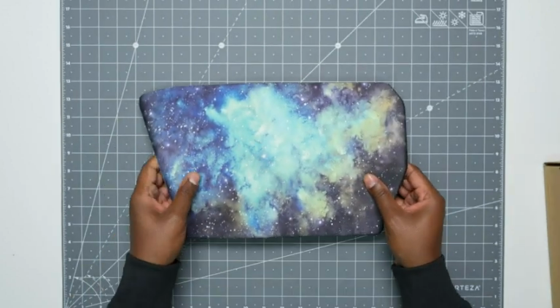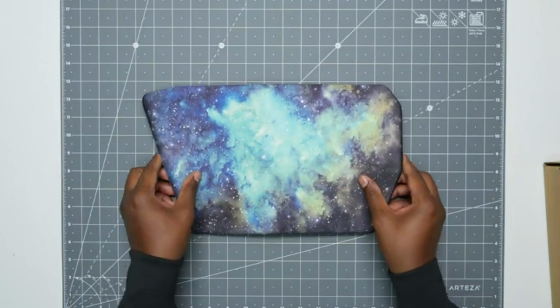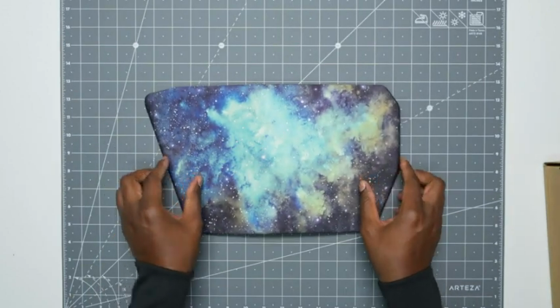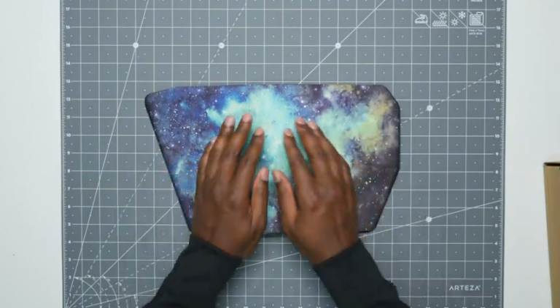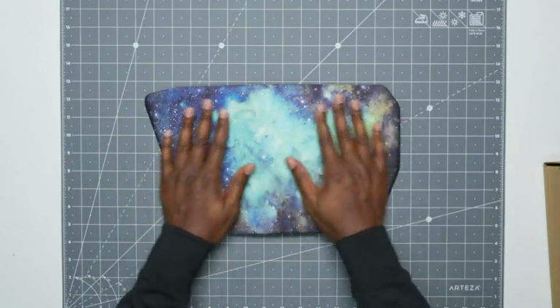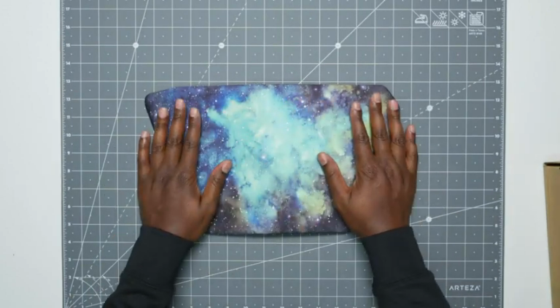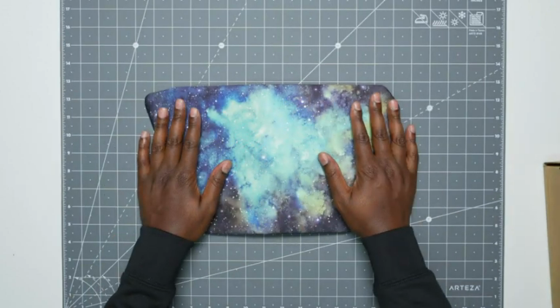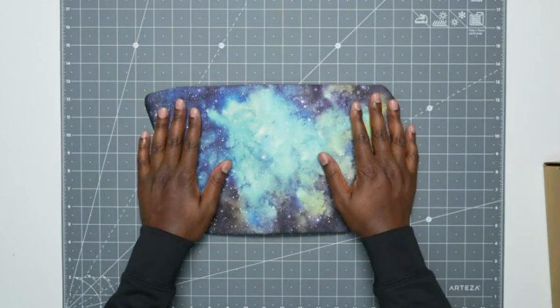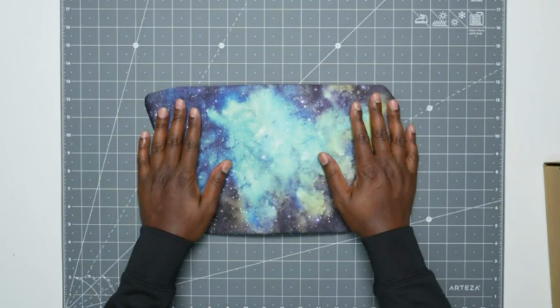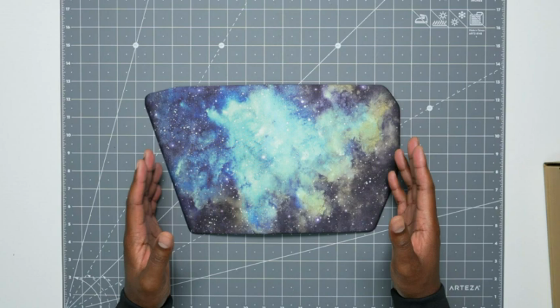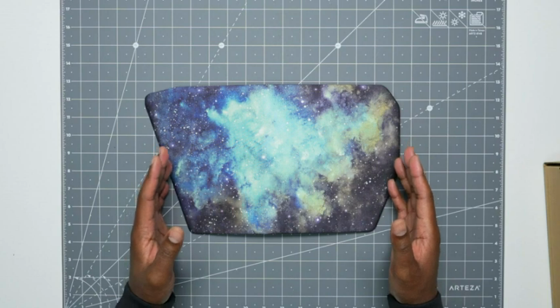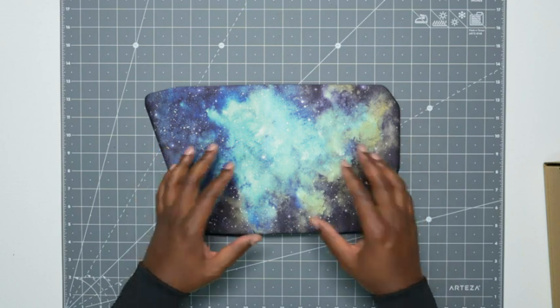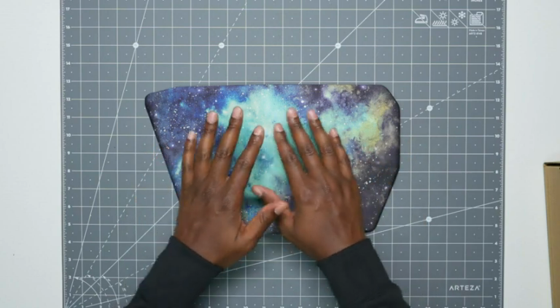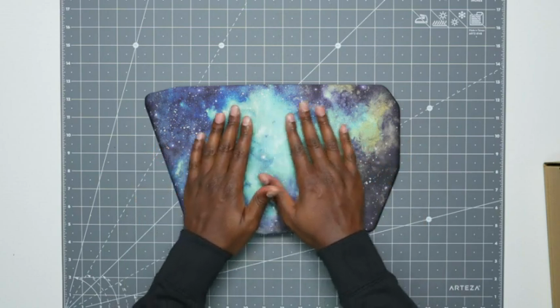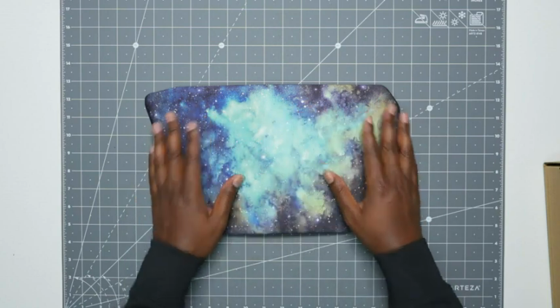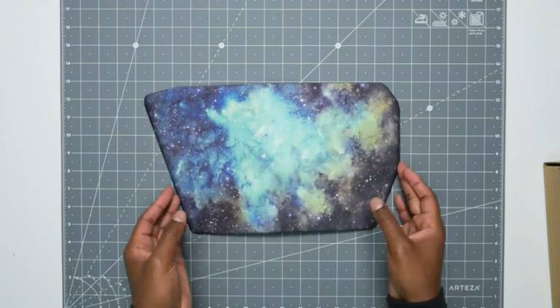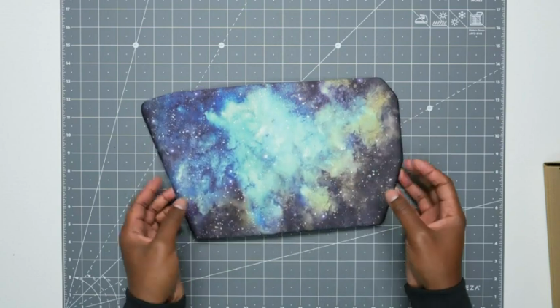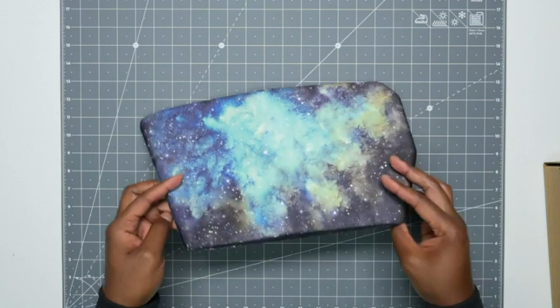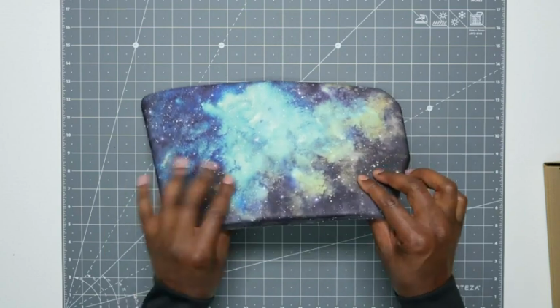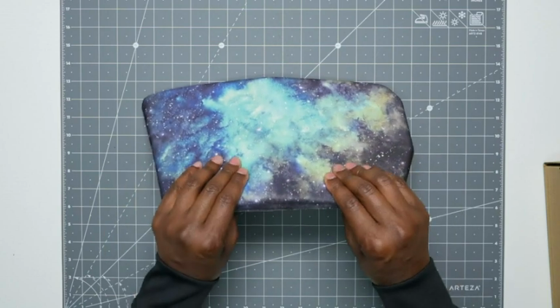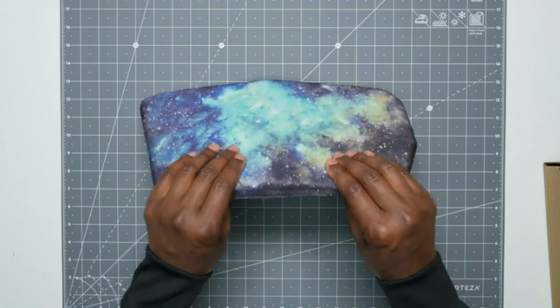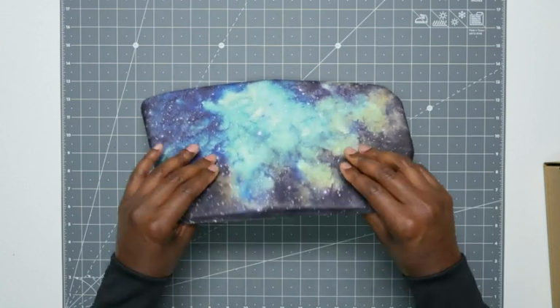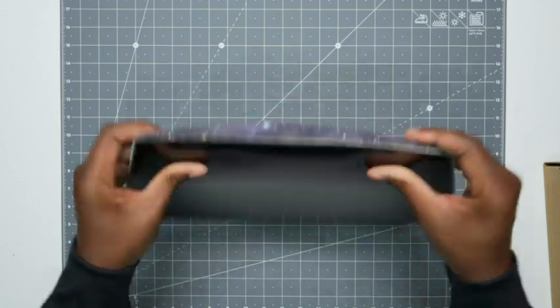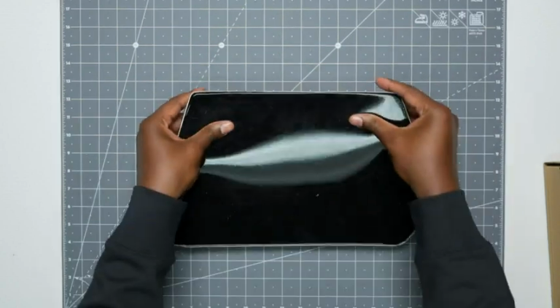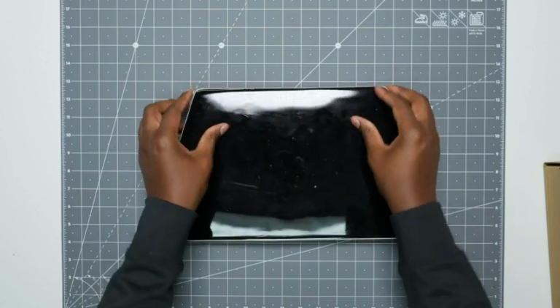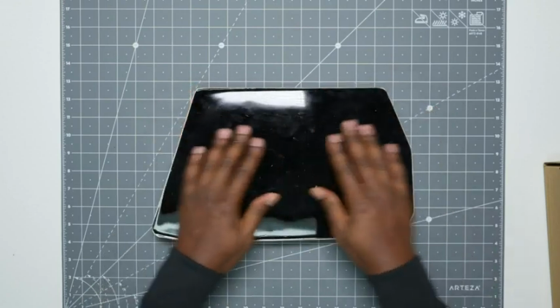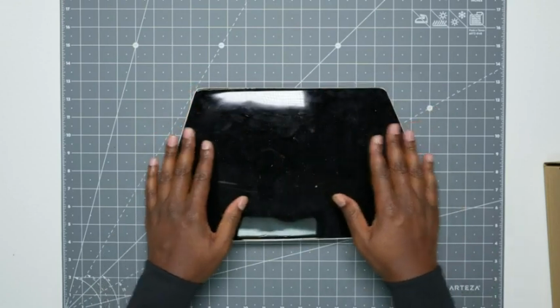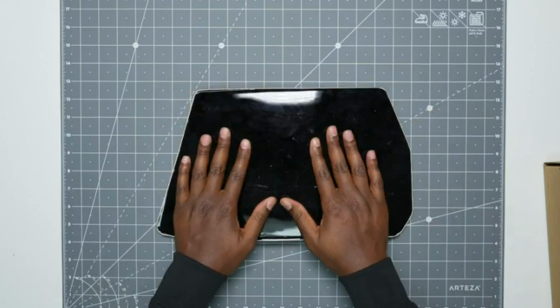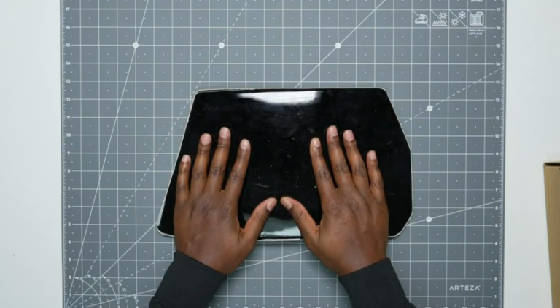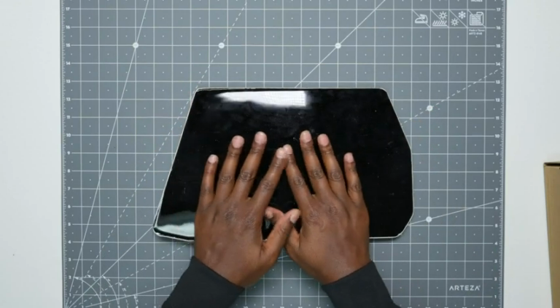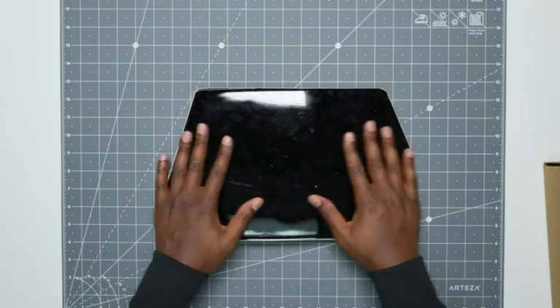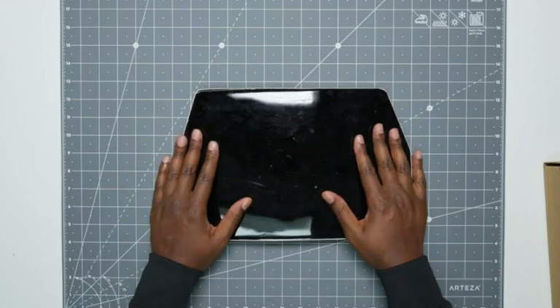With this, you have a very nice design. It comes in several different designs. So this is the outer layer, and then you have the foam. And then on the back, you have a non-slip surface, so this isn't going anywhere.